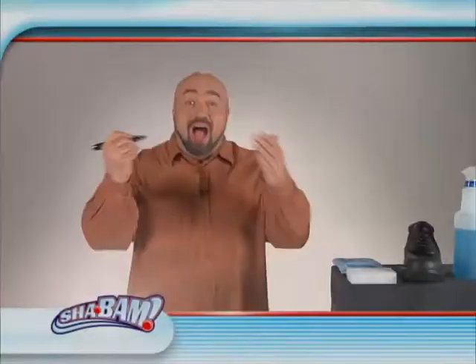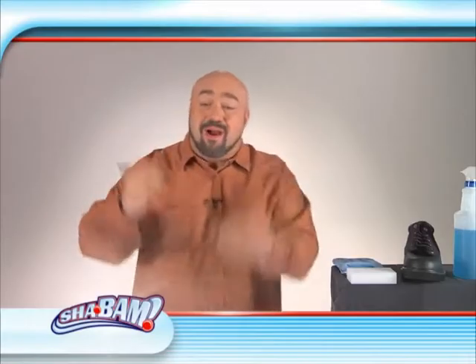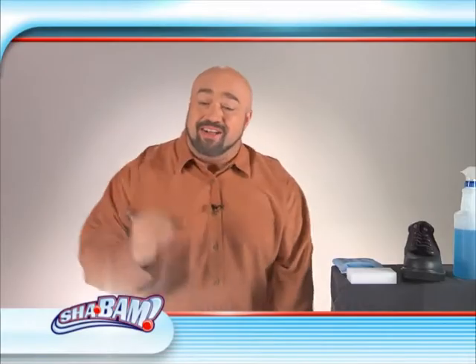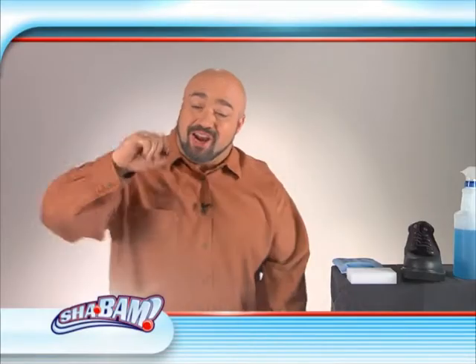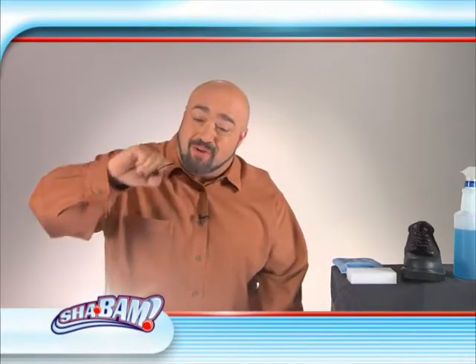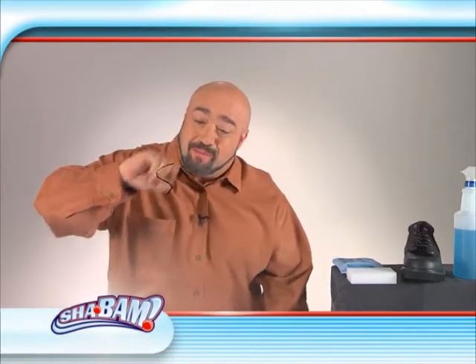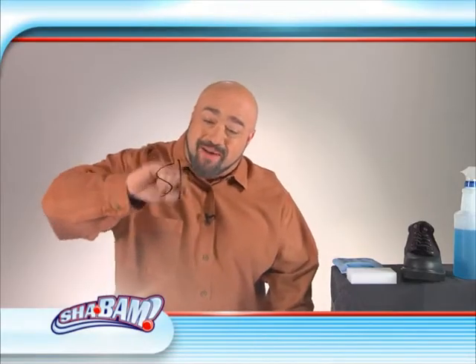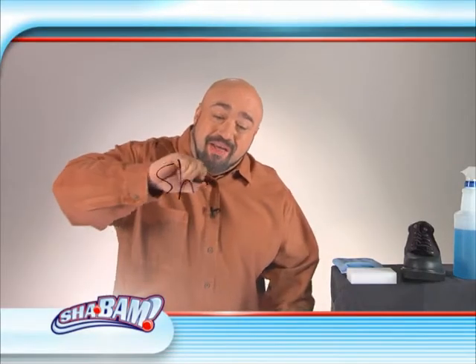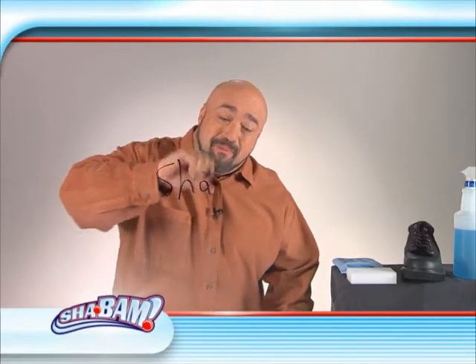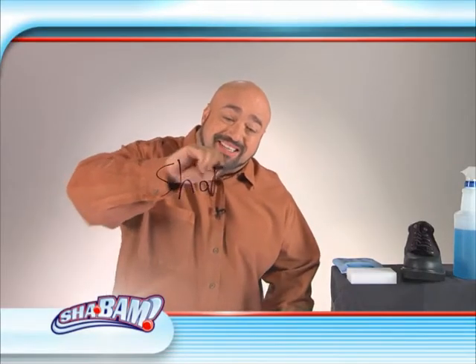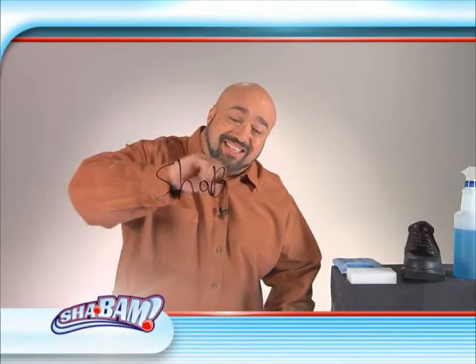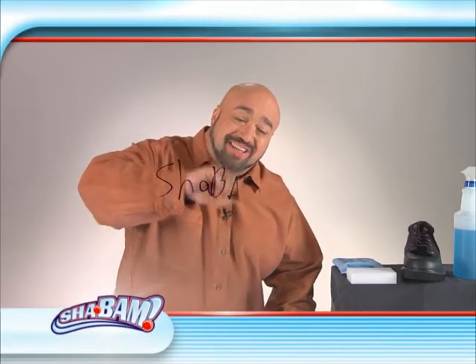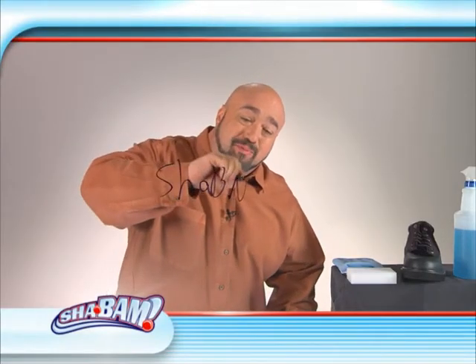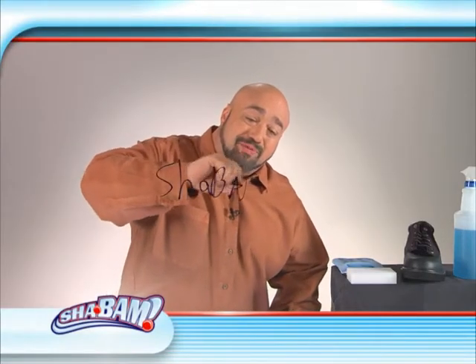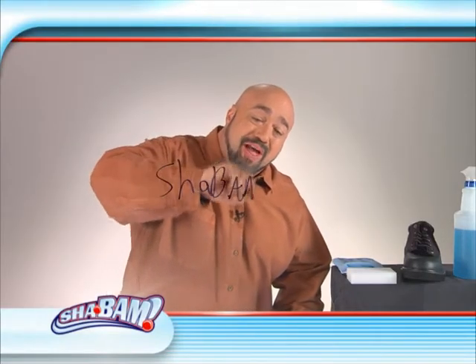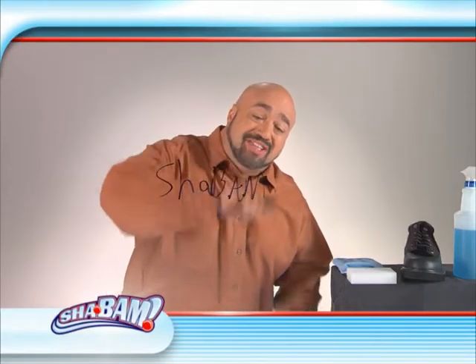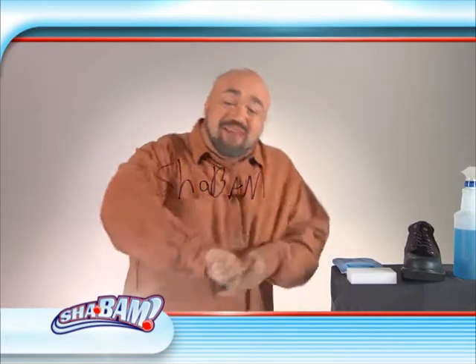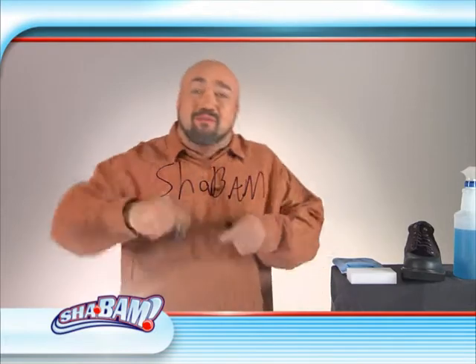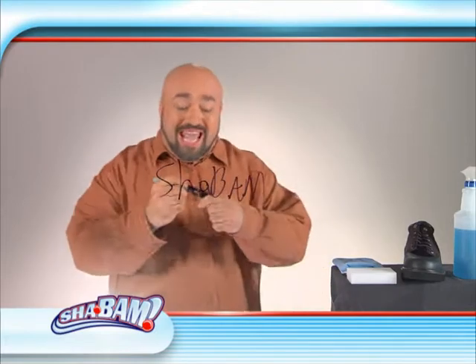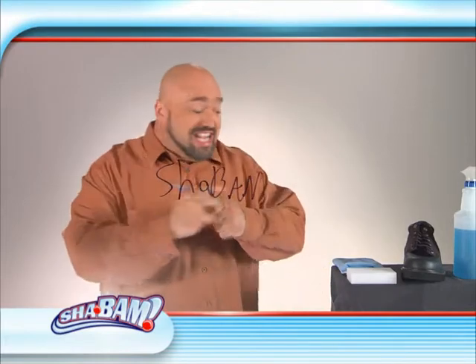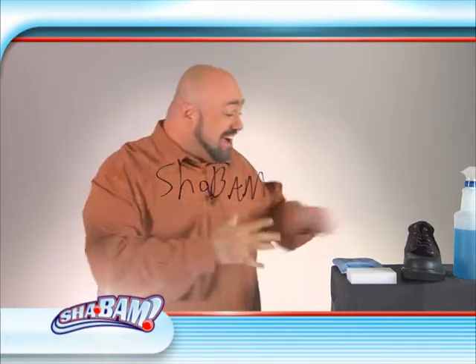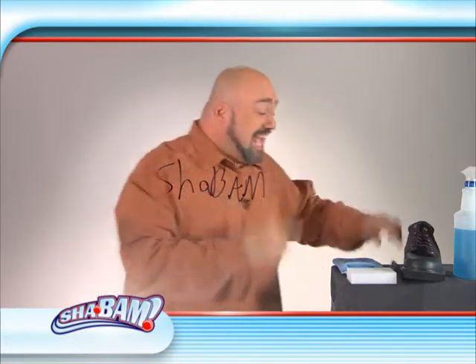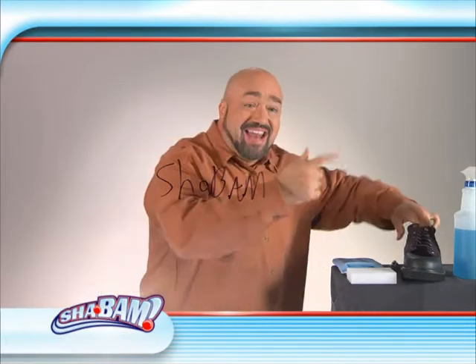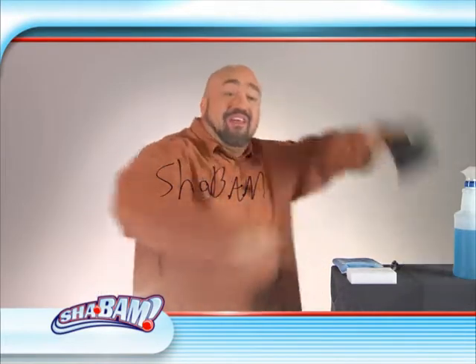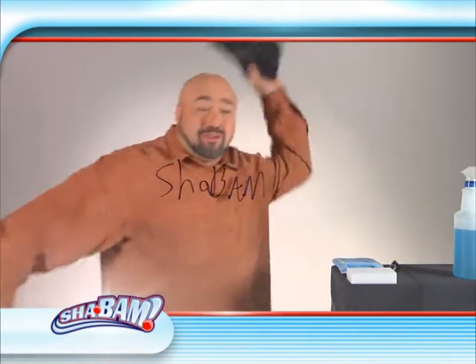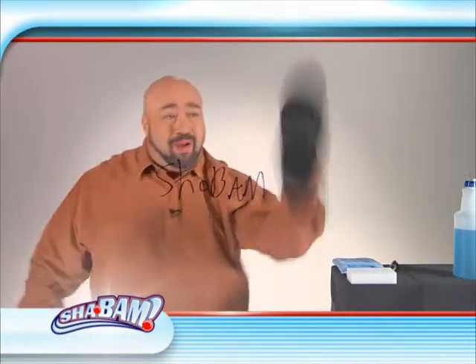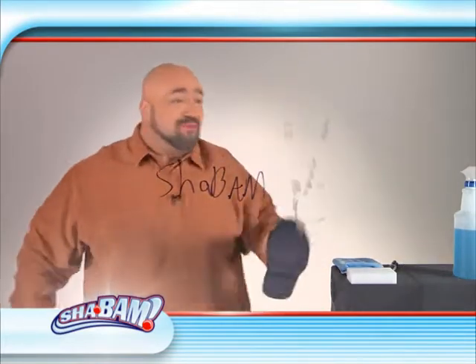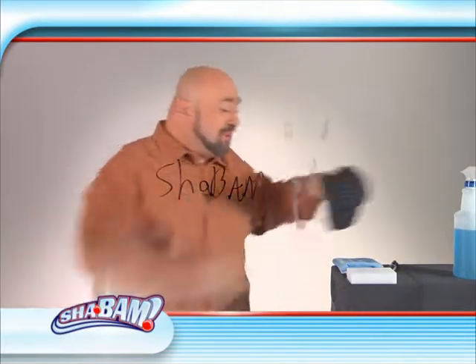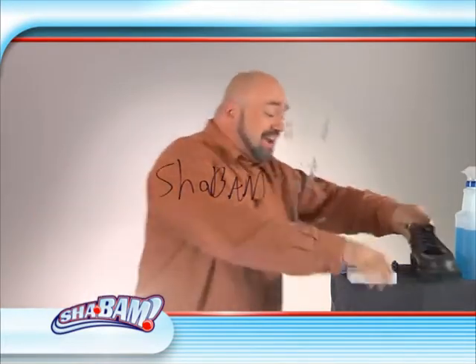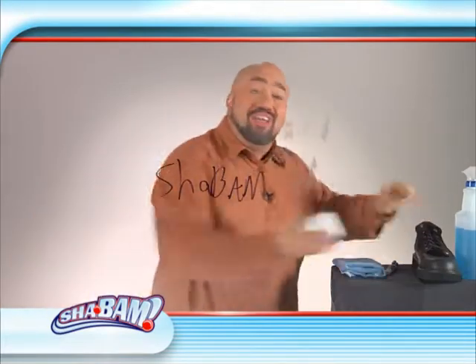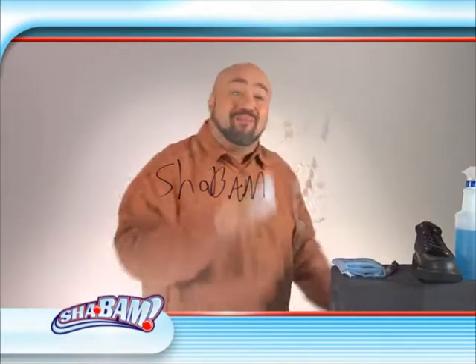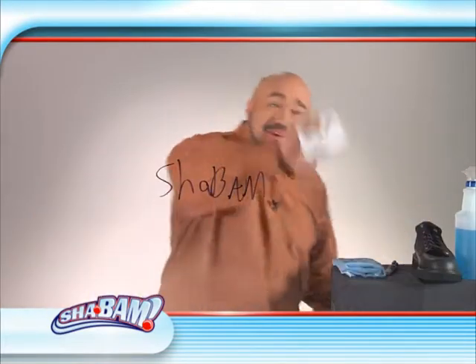Hi, Mark Gill here for Shabam, the biggest technological breakthrough in stain removal in years and the most powerful cleaner you'll ever use.